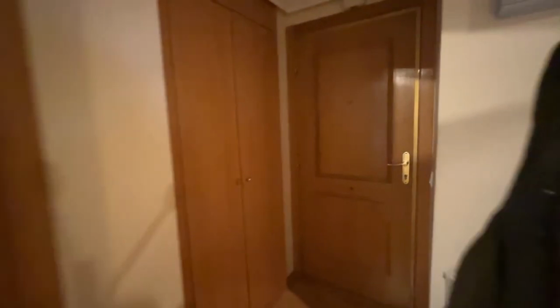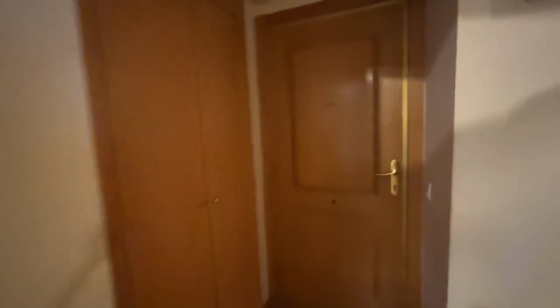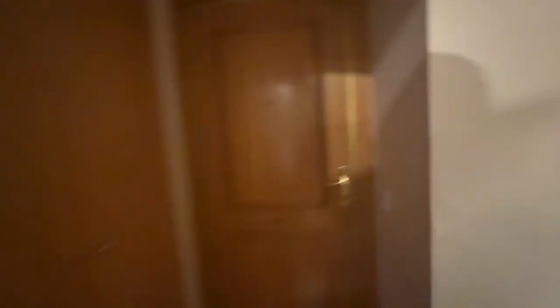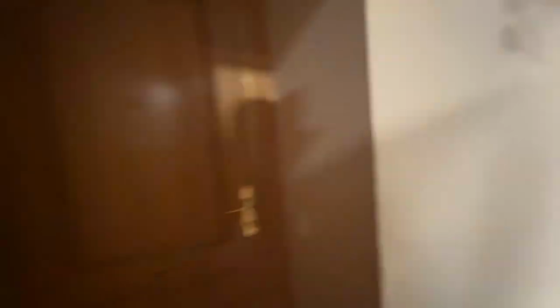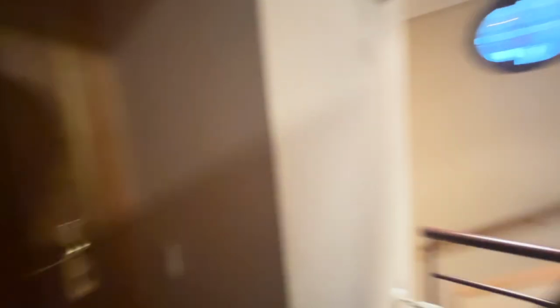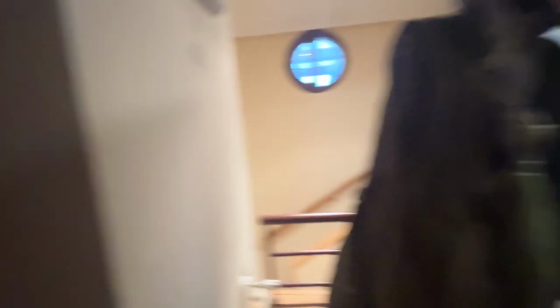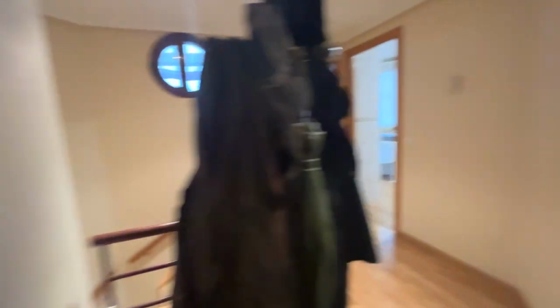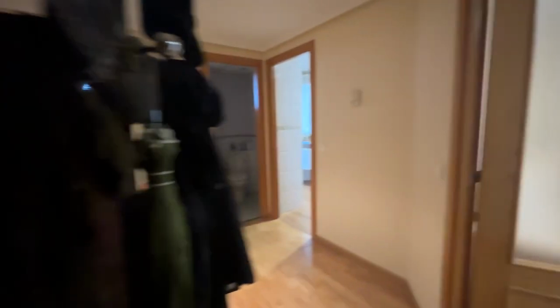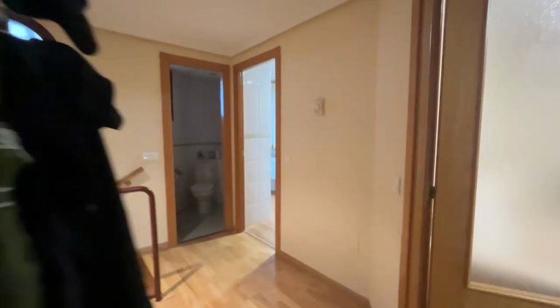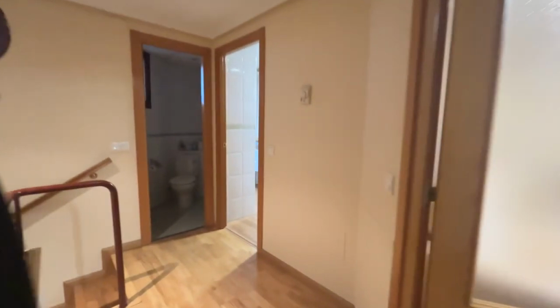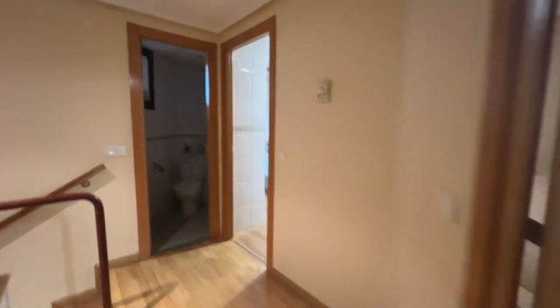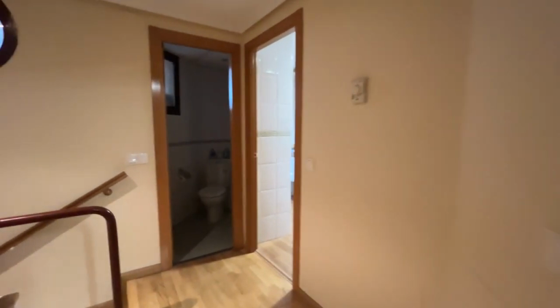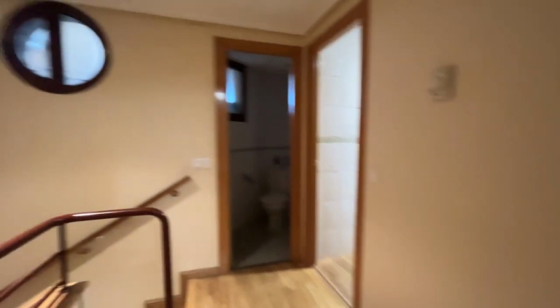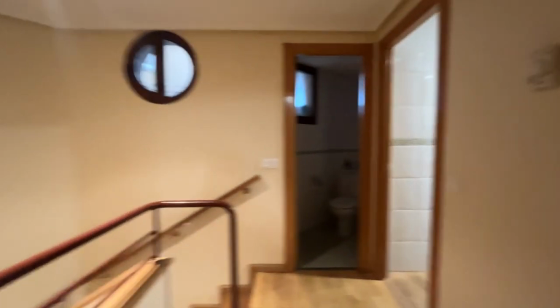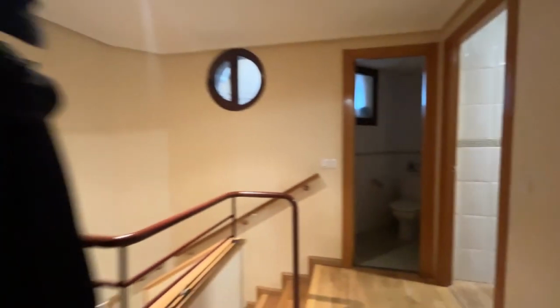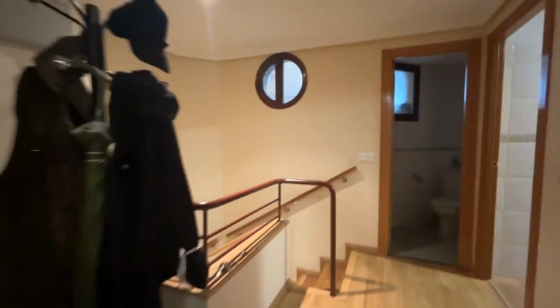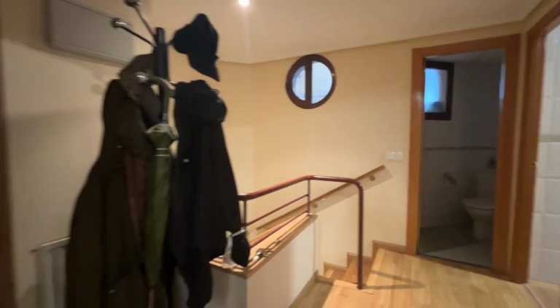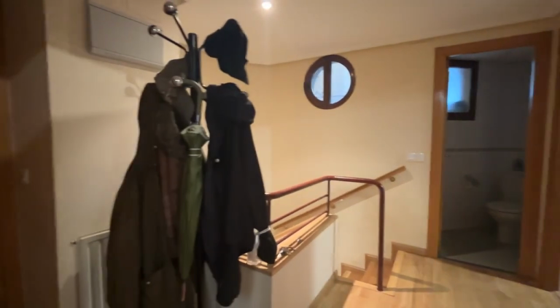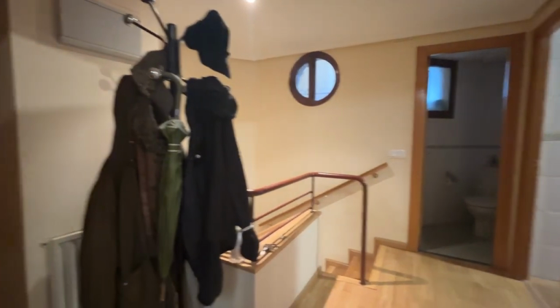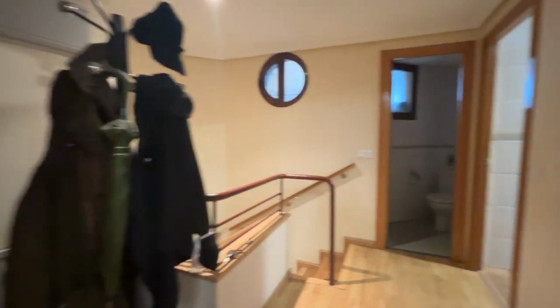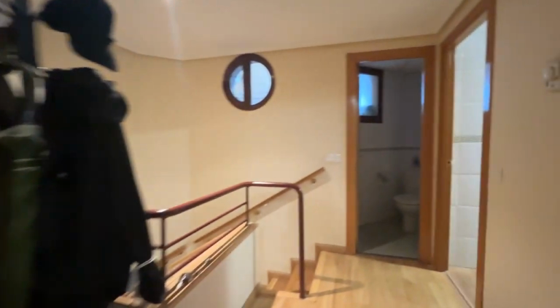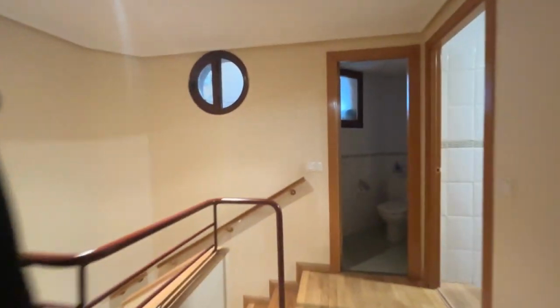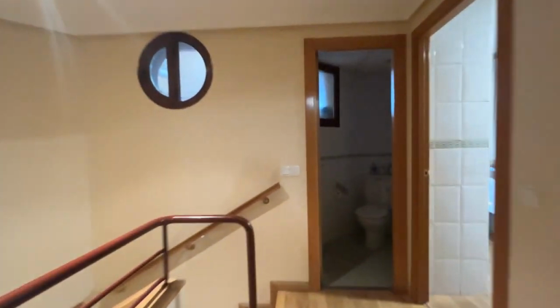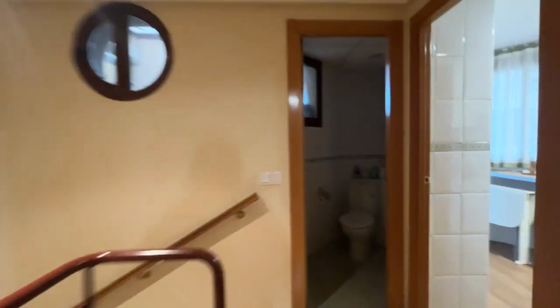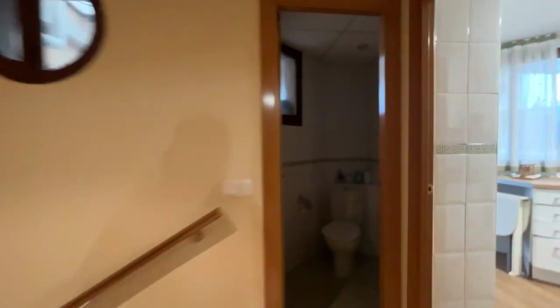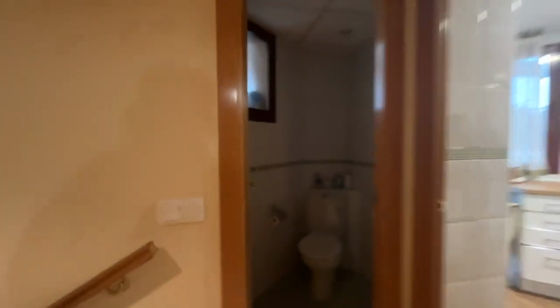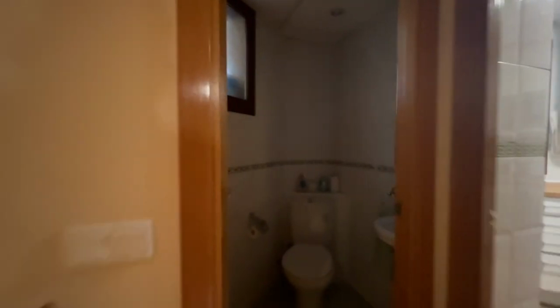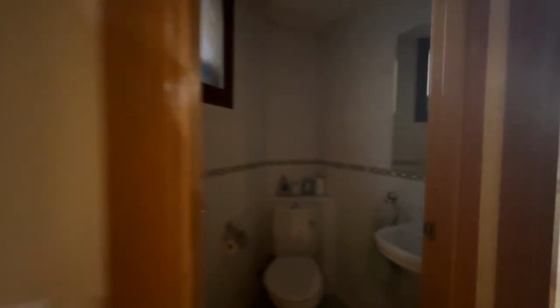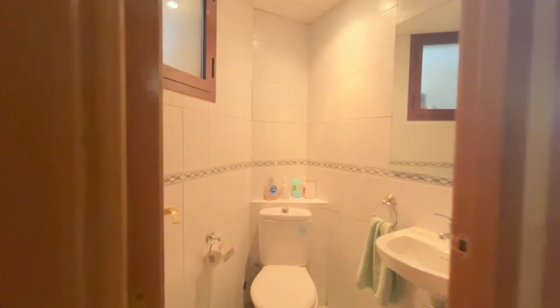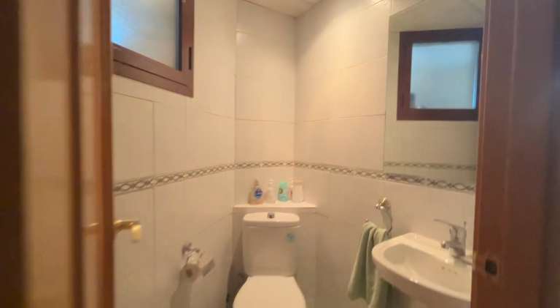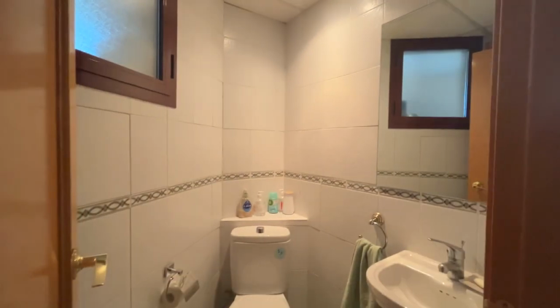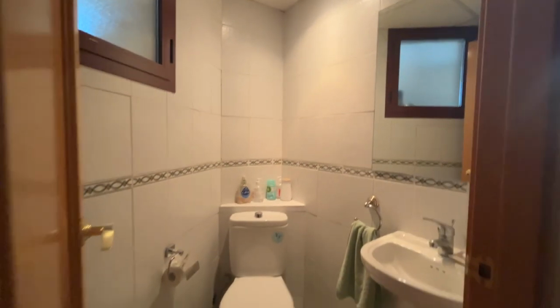That's the entrance door of the apartment. Just when we enter, we found this entrance hall where we found this half bathroom, ready to use.